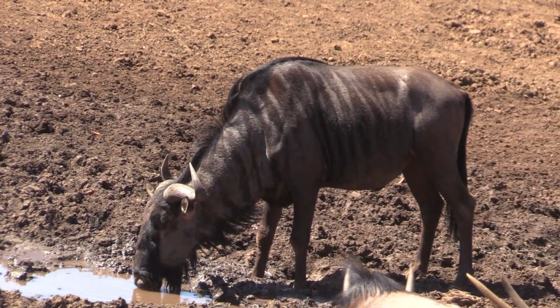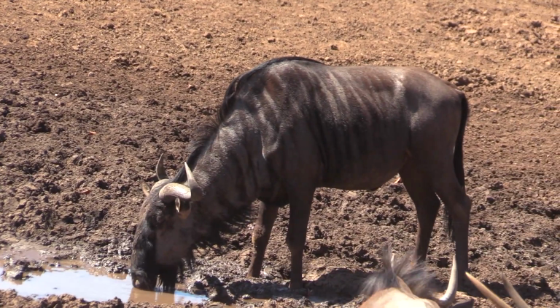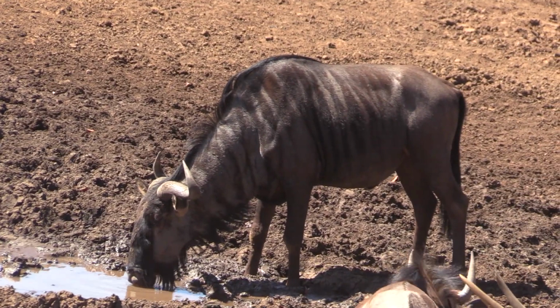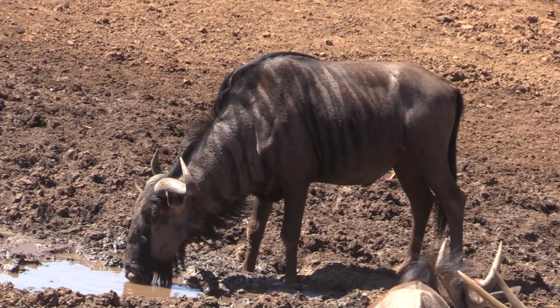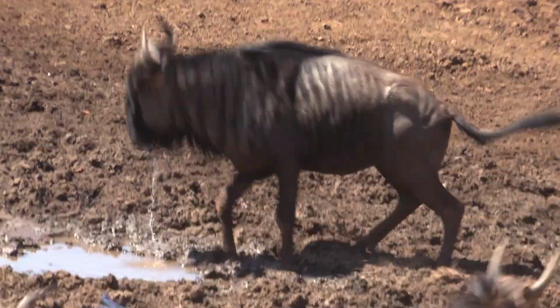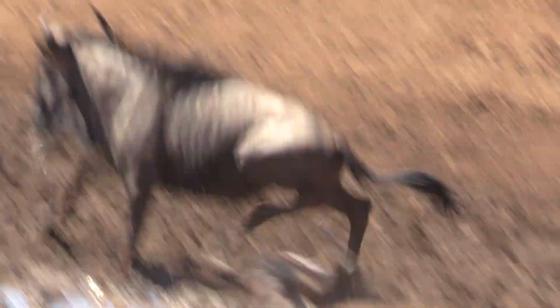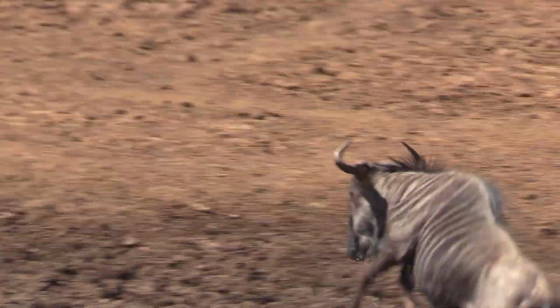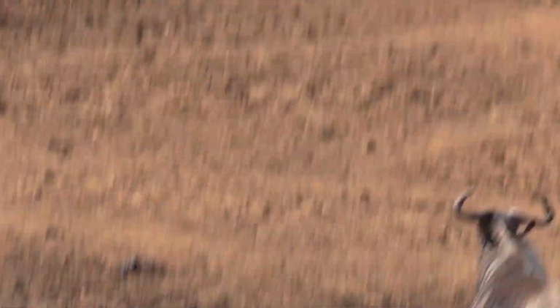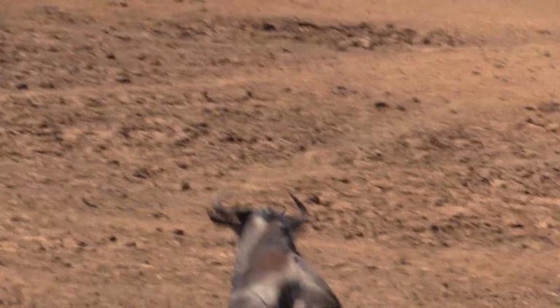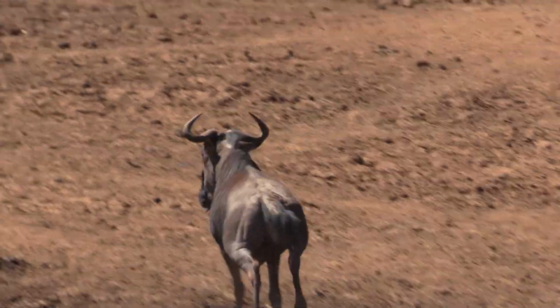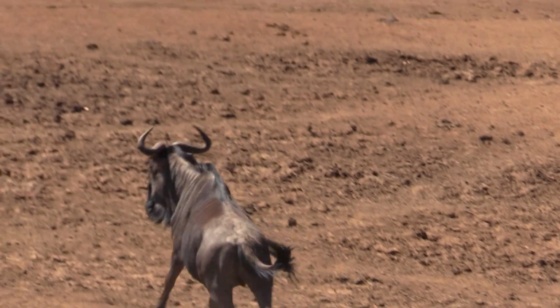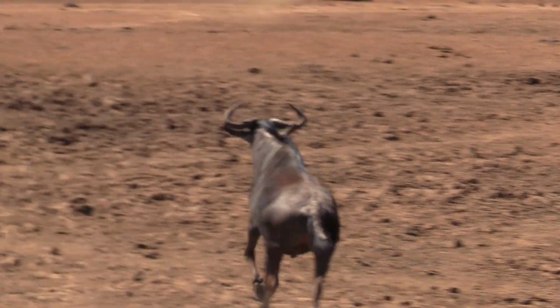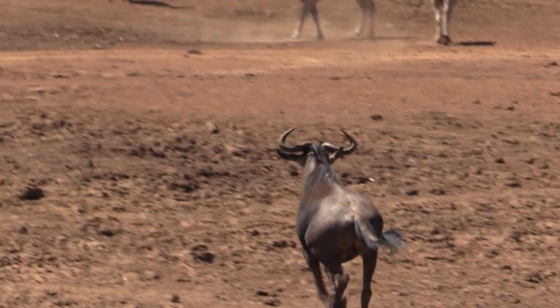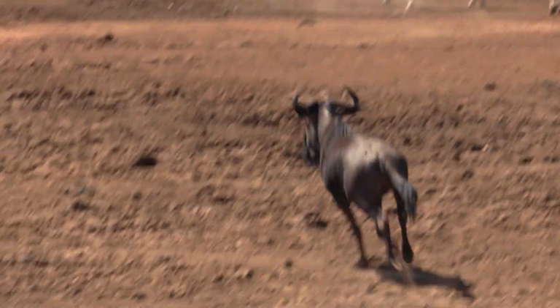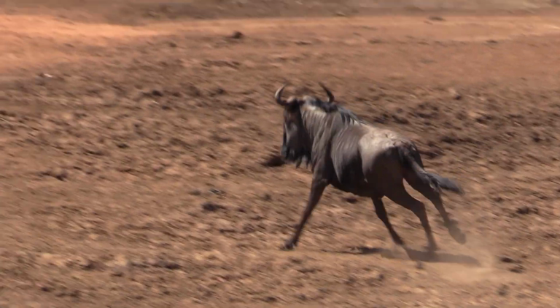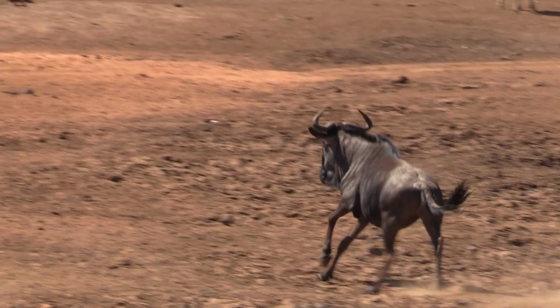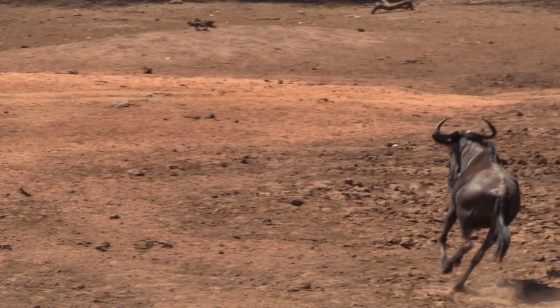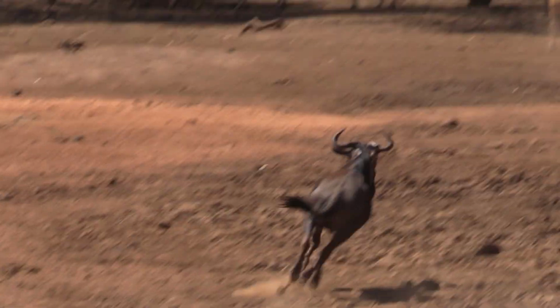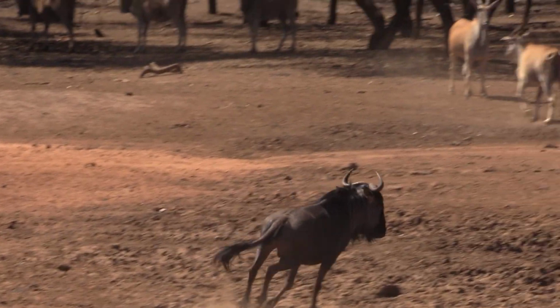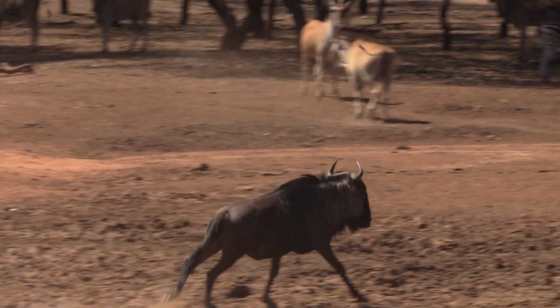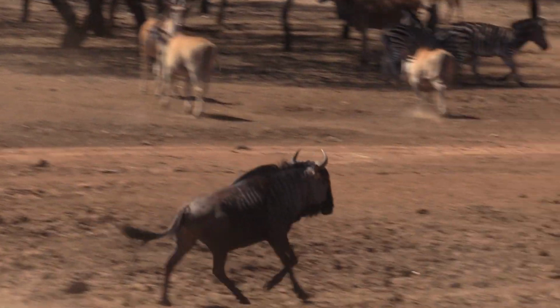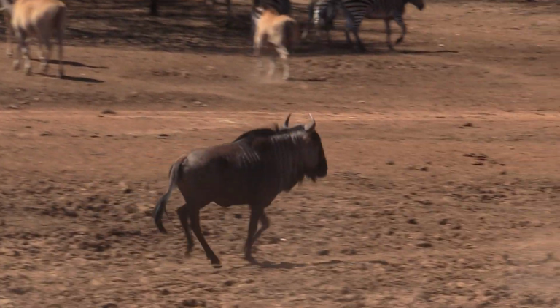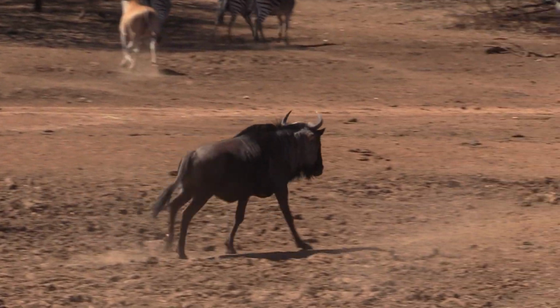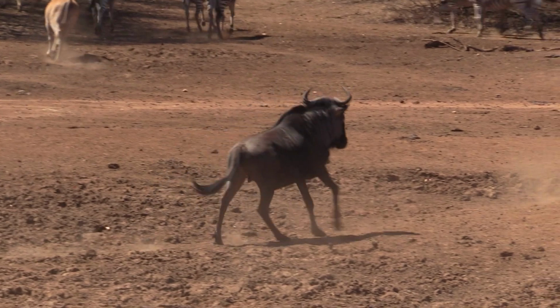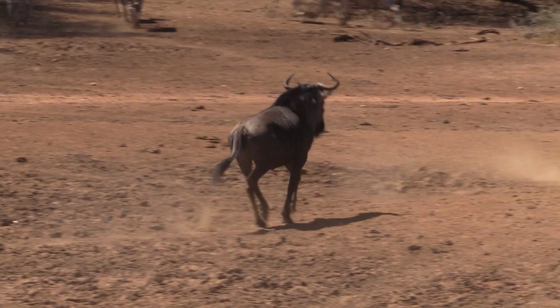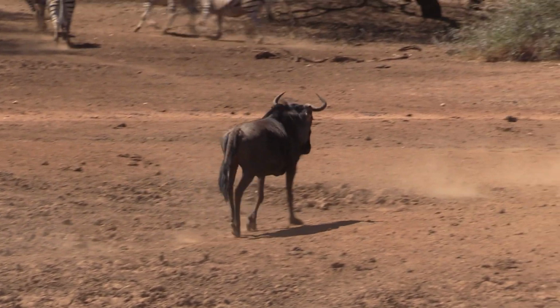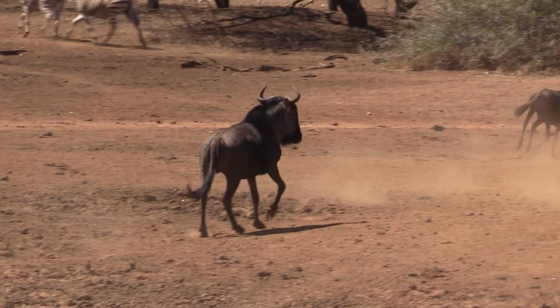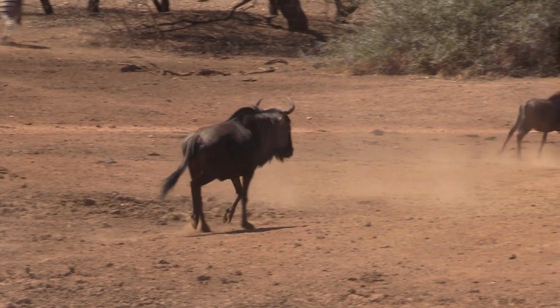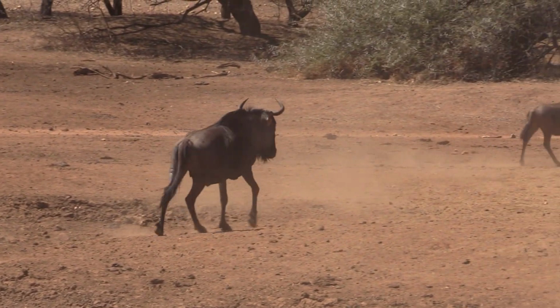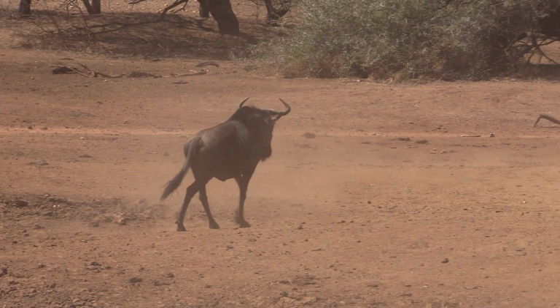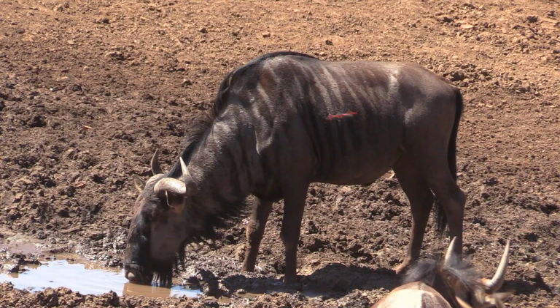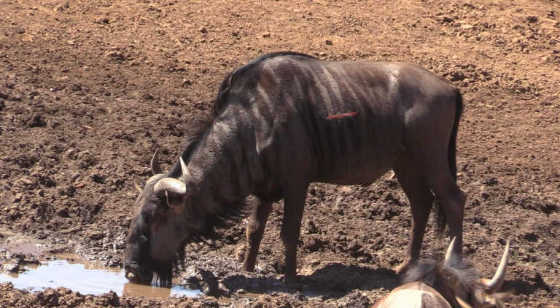This shot's a little bit back. He runs off about 100 yards, lays down and then gets back up. Had to track him for about four or five hours but we did find him.